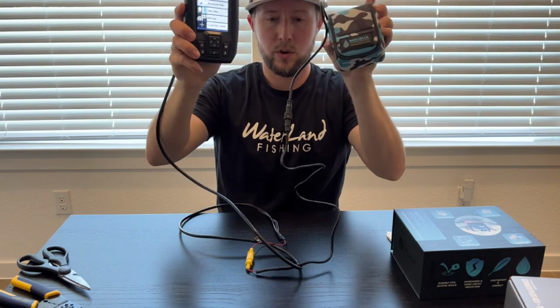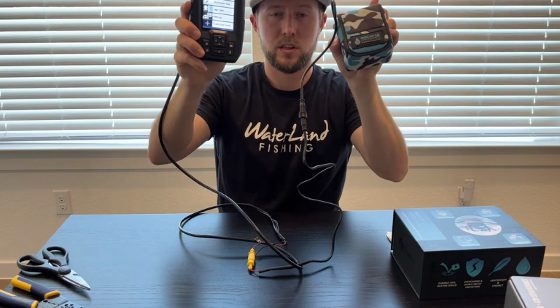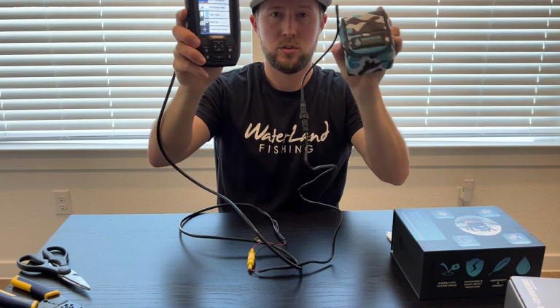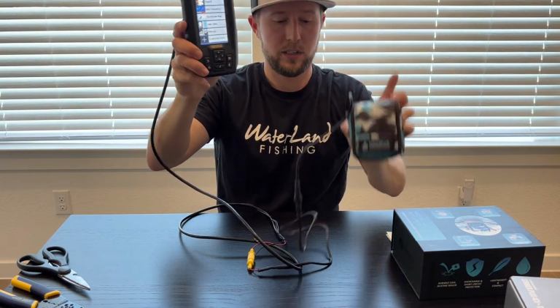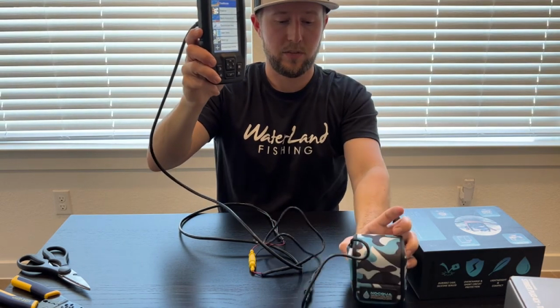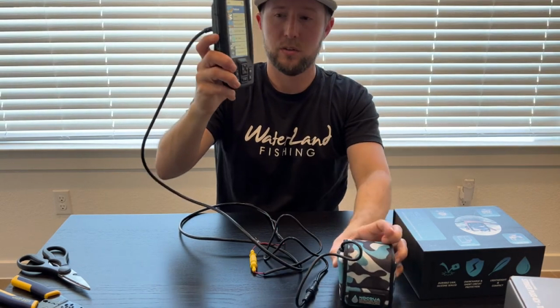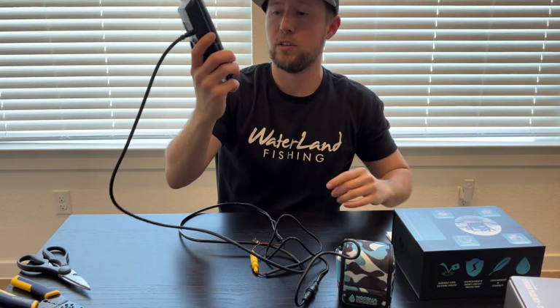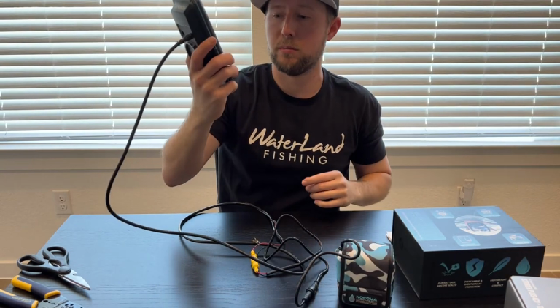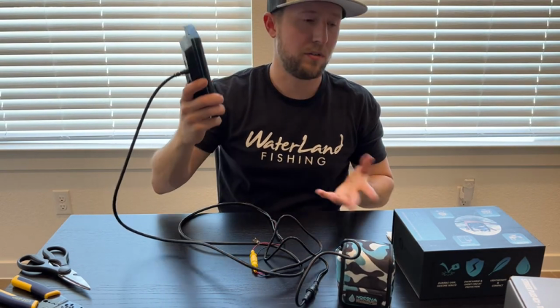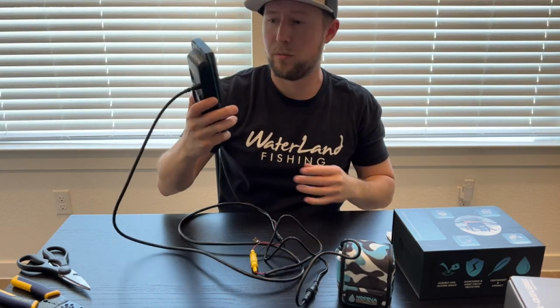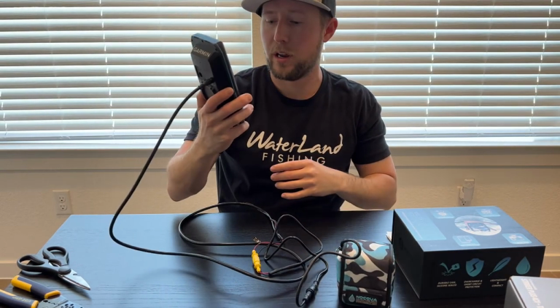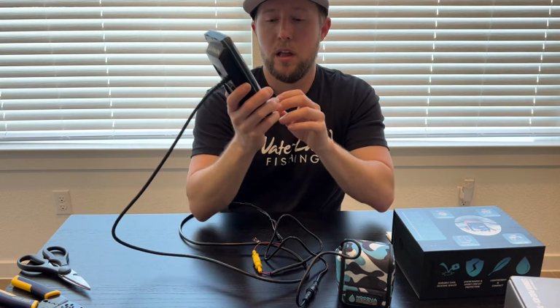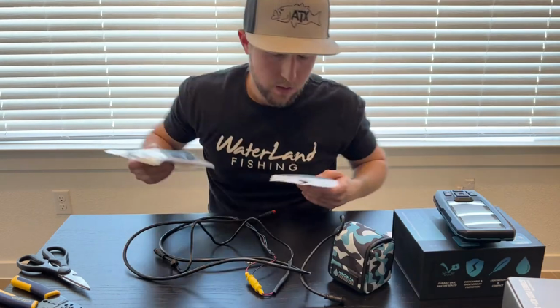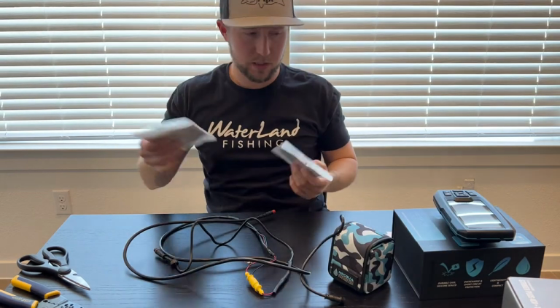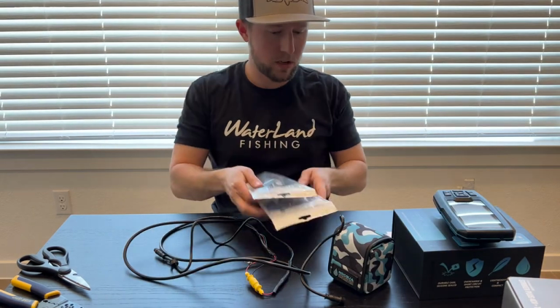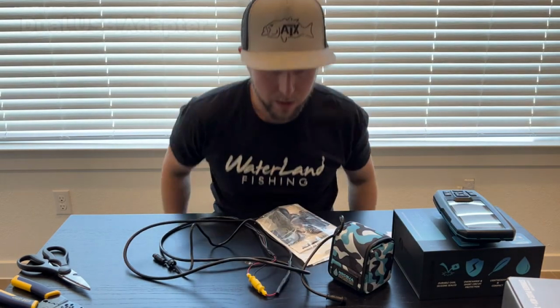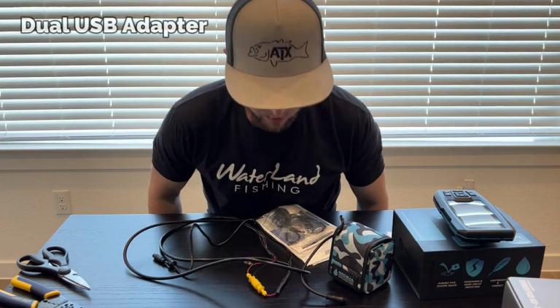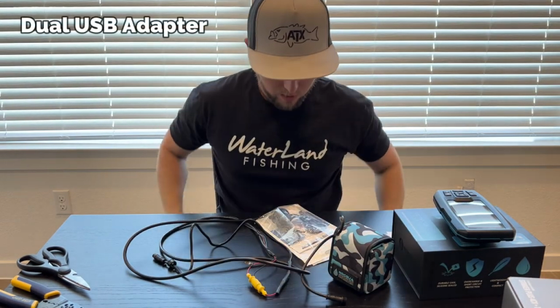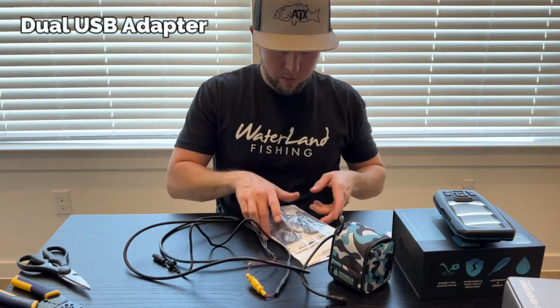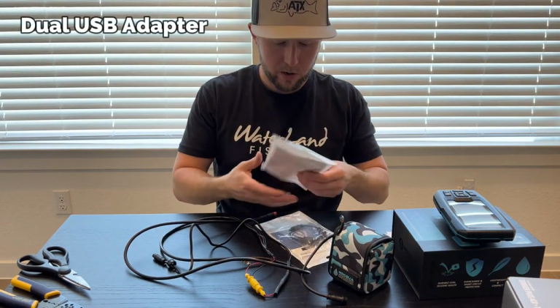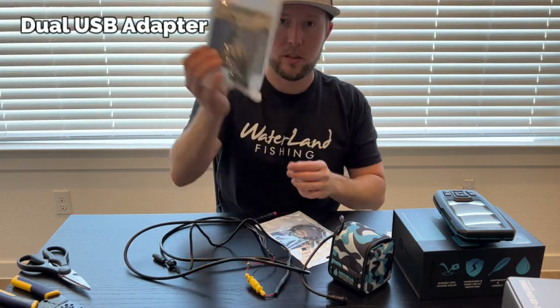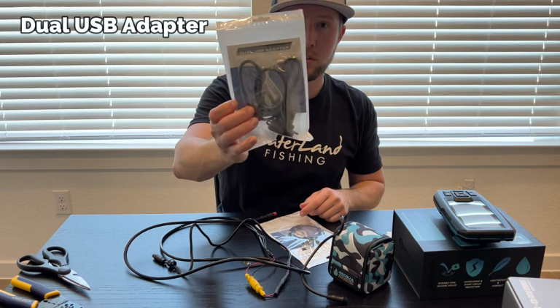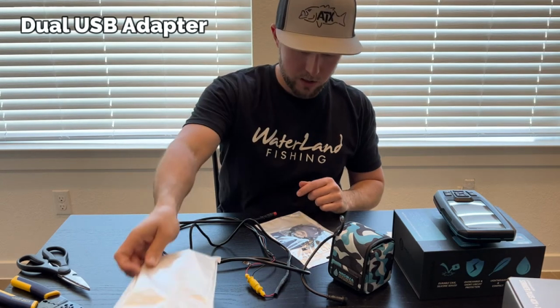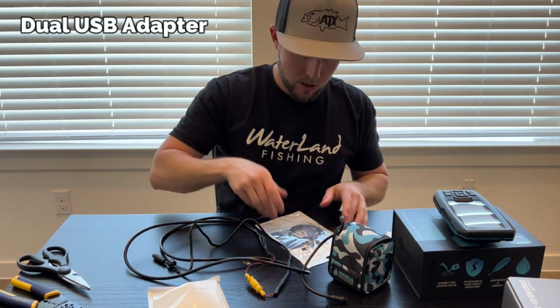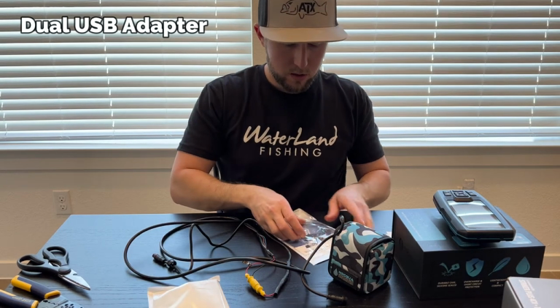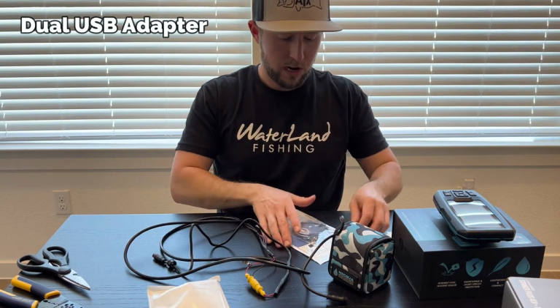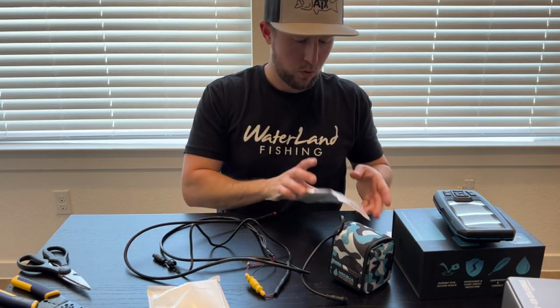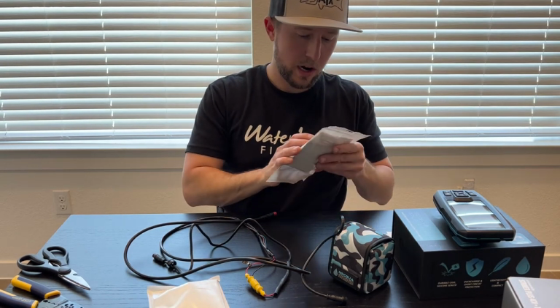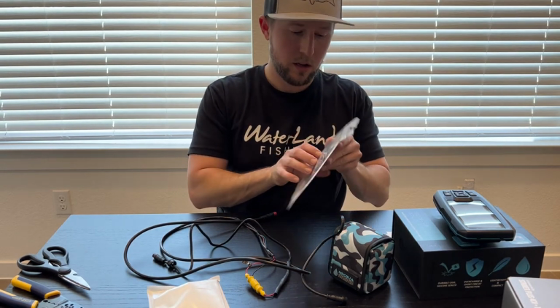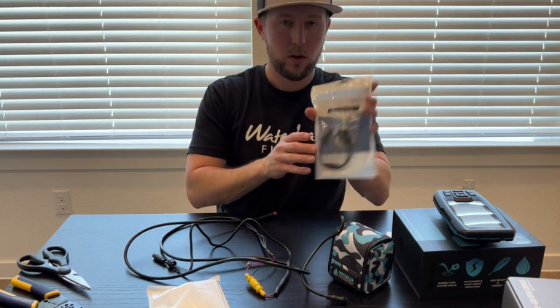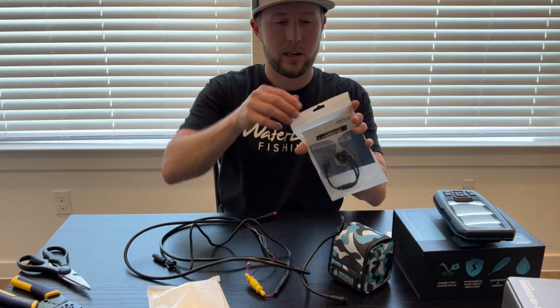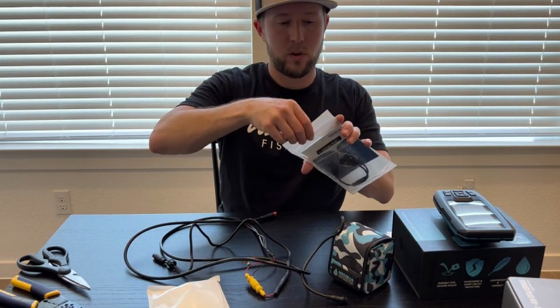NOQA installation — super easy. If I can do it, anyone can, because I have no idea what I'm doing. Besides the Garmin, I'm also going to be powering a USB connector, so you have to get the Y-connector as well.